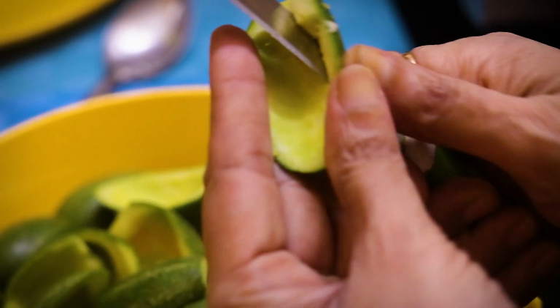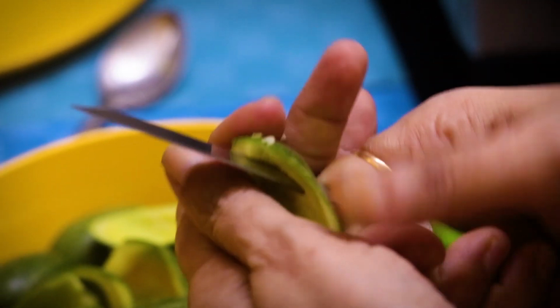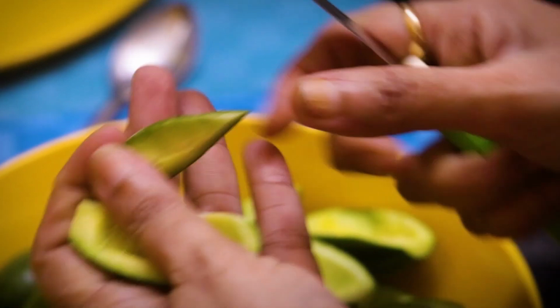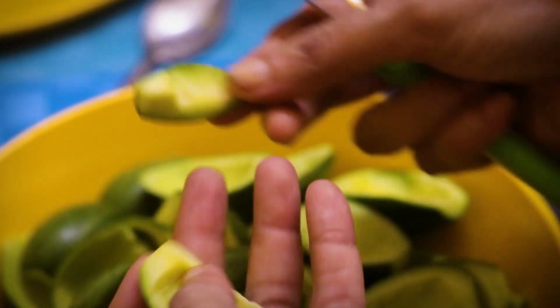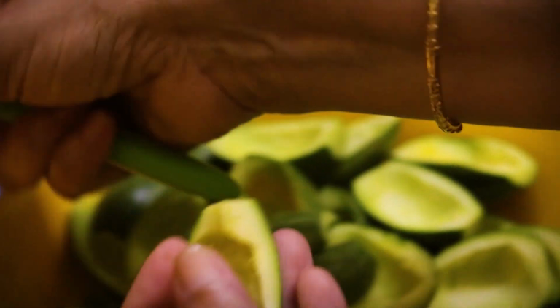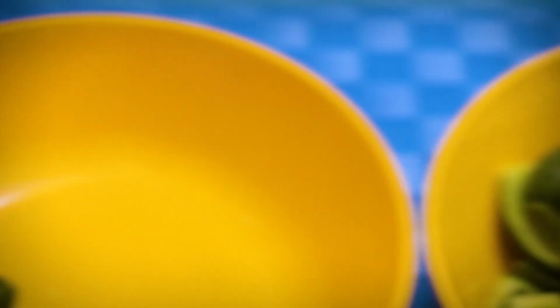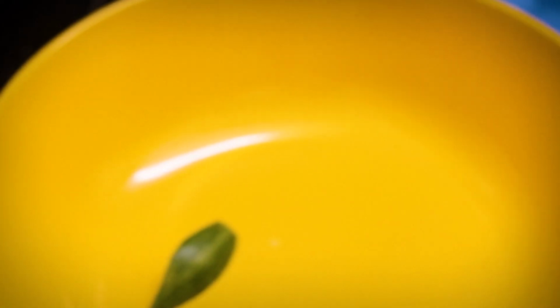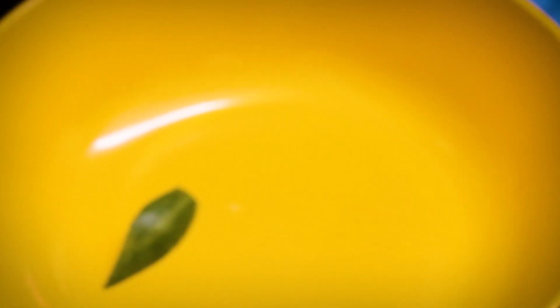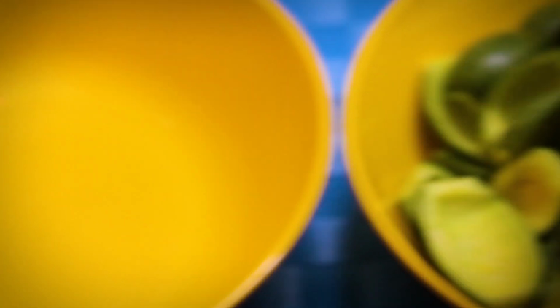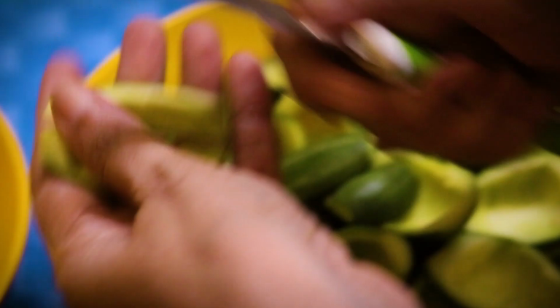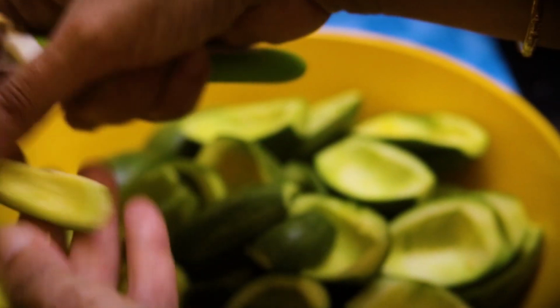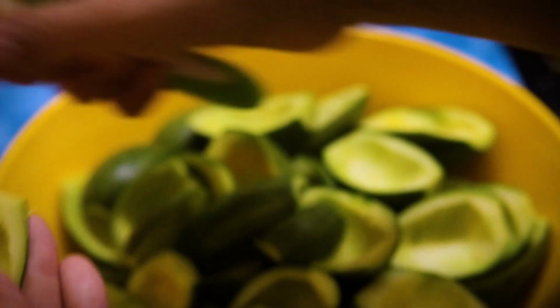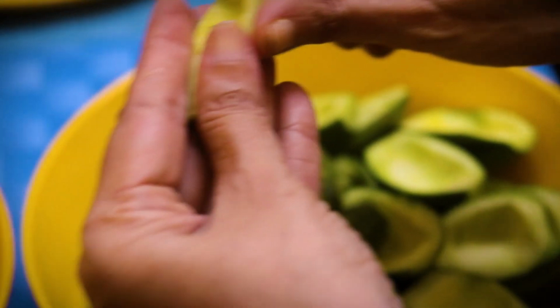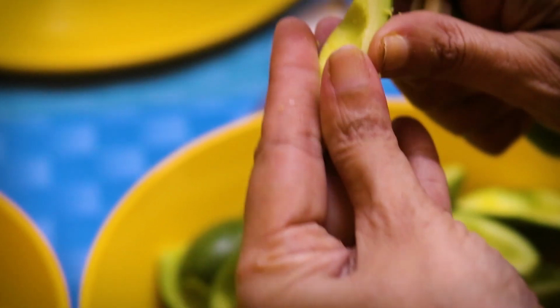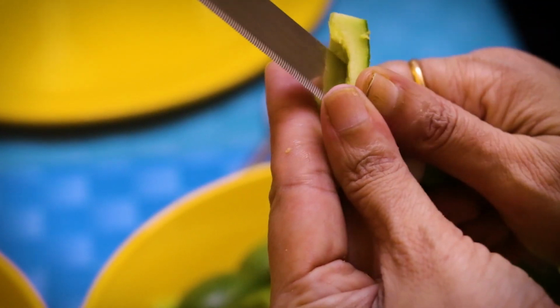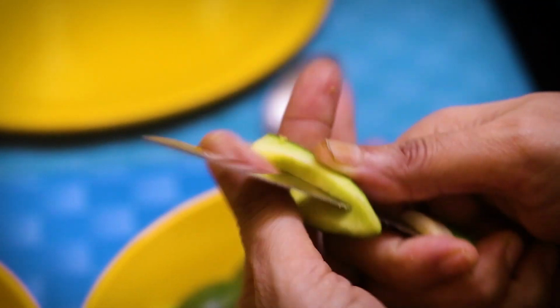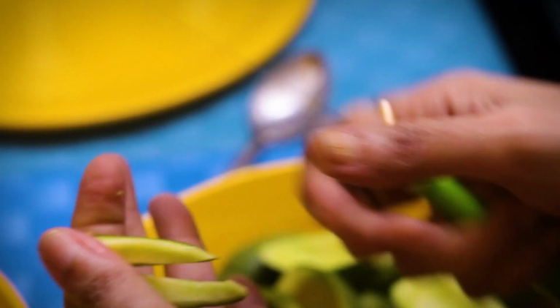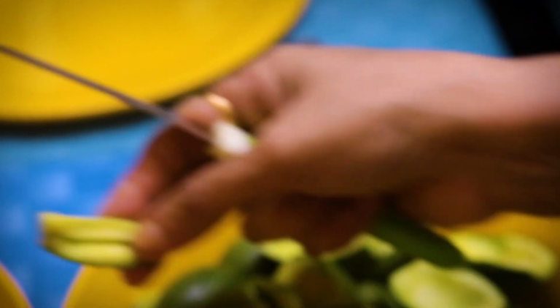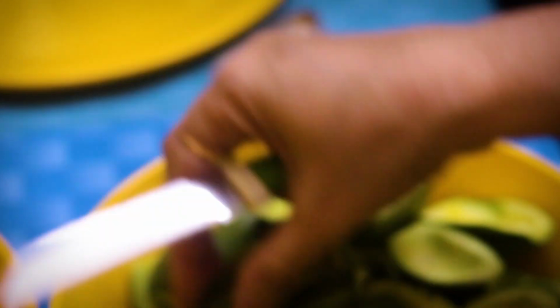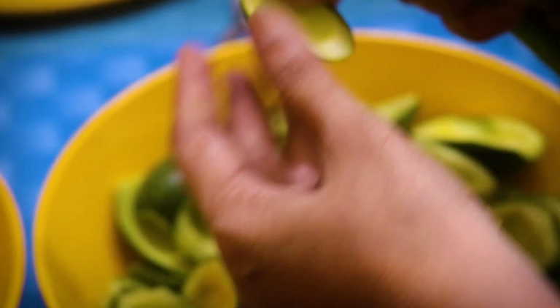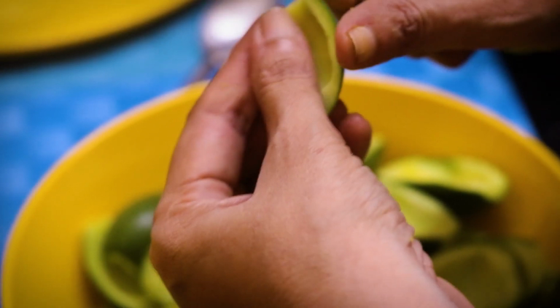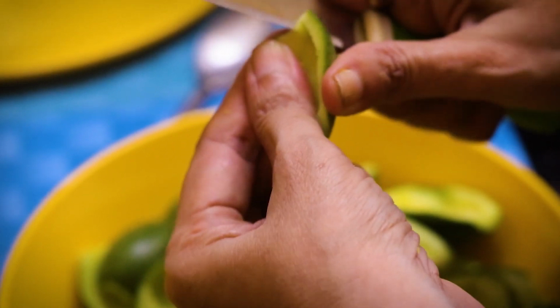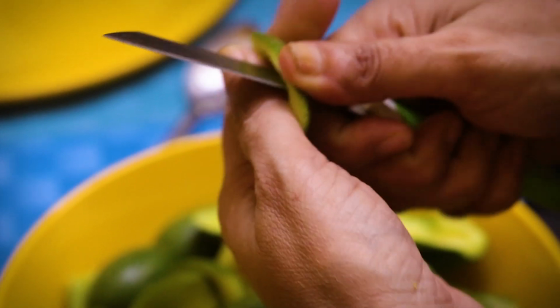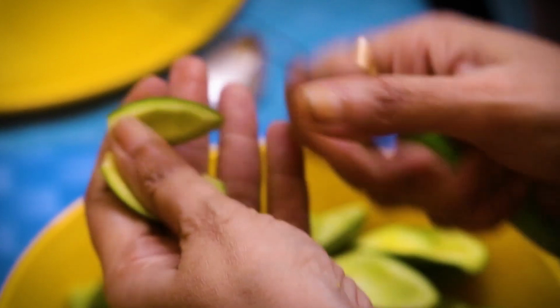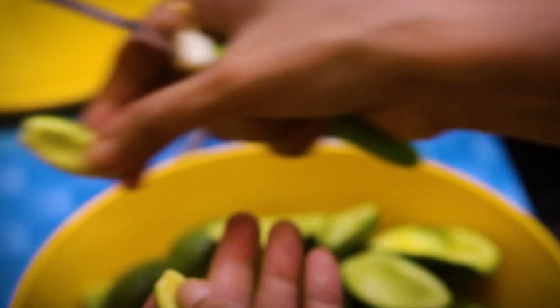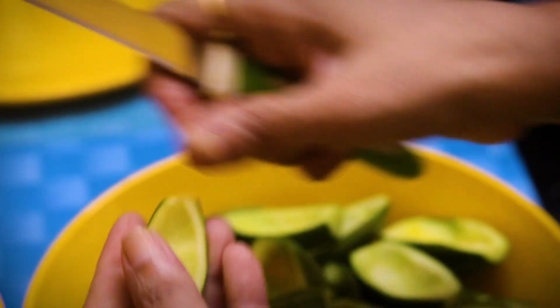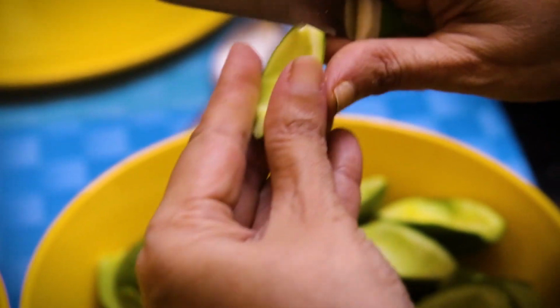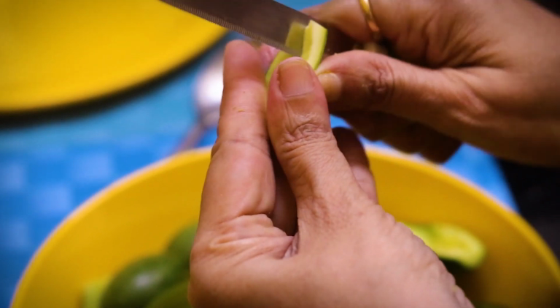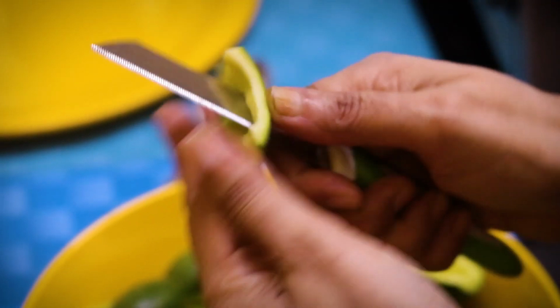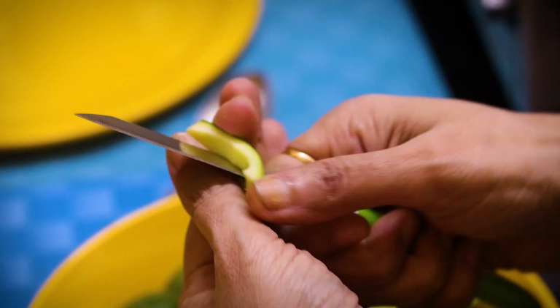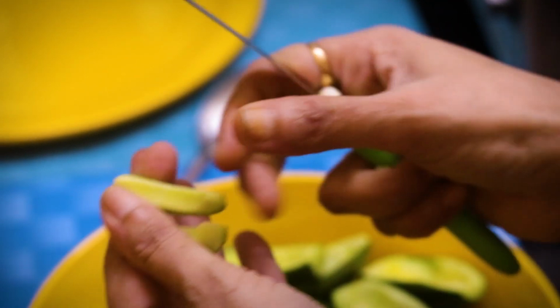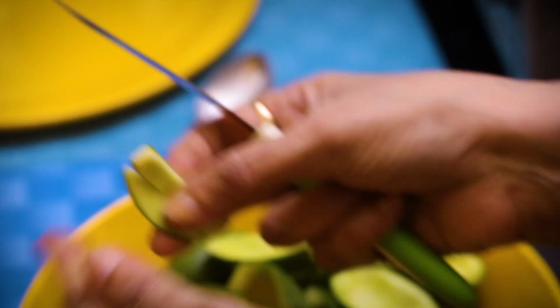You can cut it in any shape you like. This parval is not very famous but my husband loves this simple parval fry. I will upload this recipe very quickly on my channel.